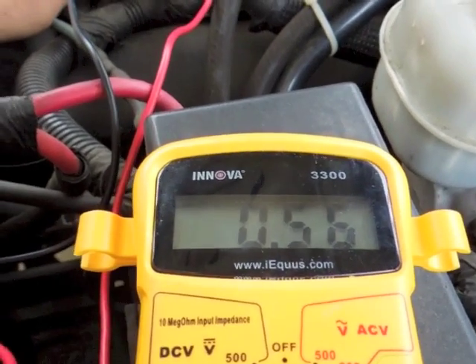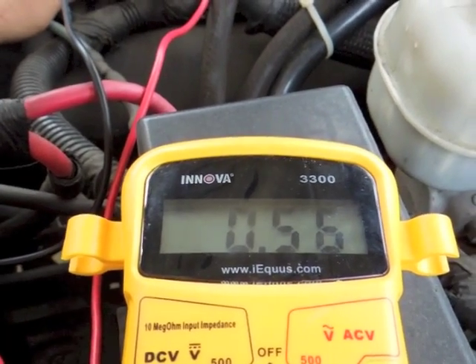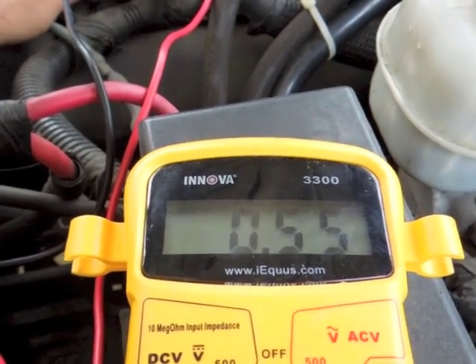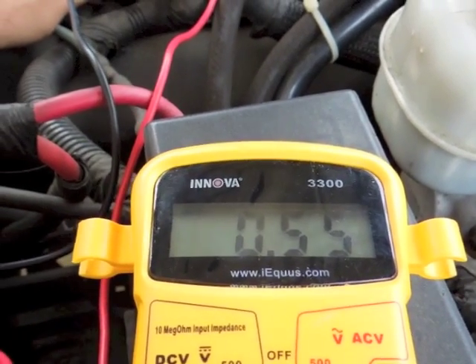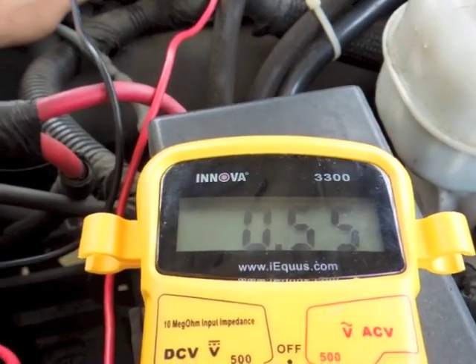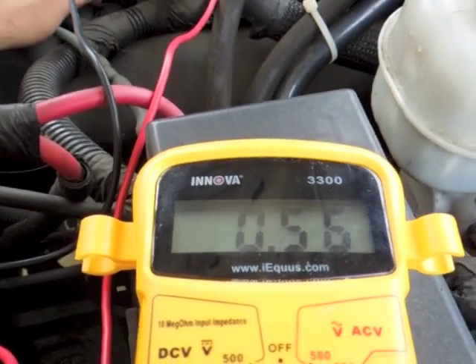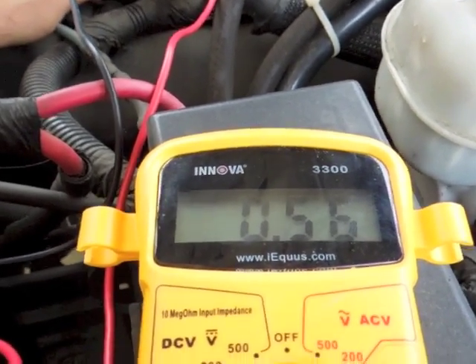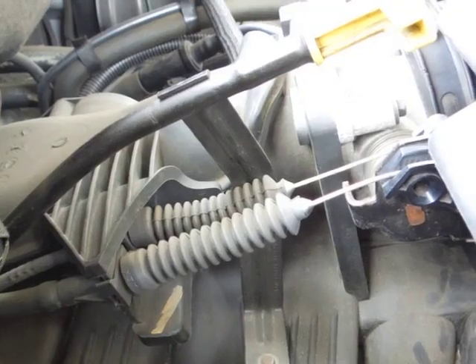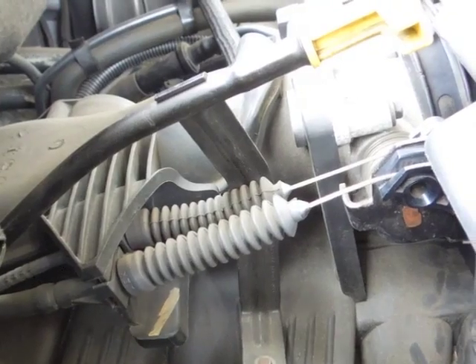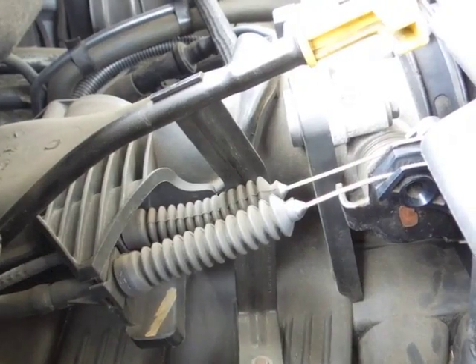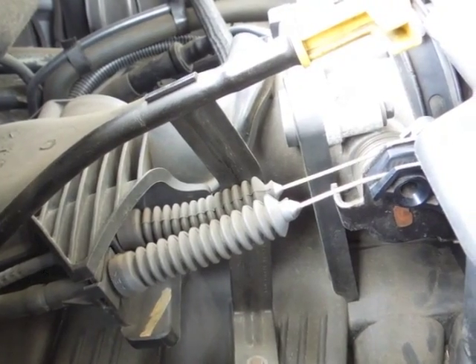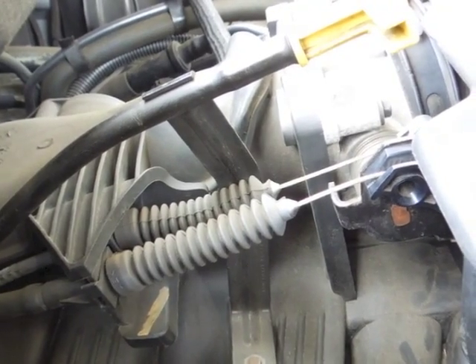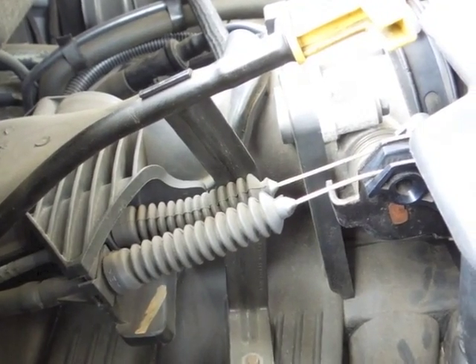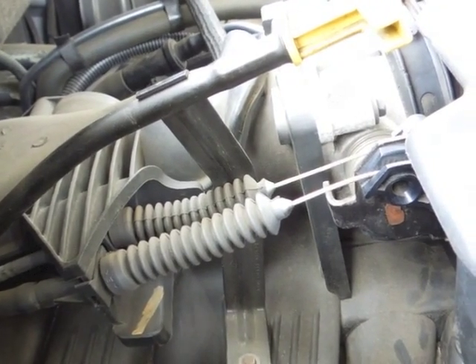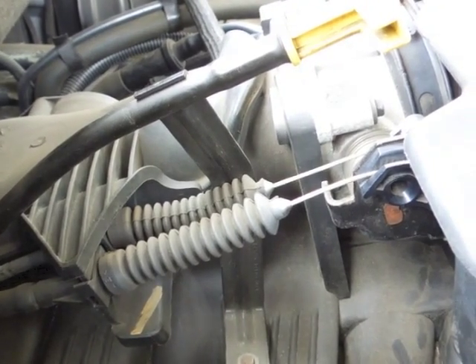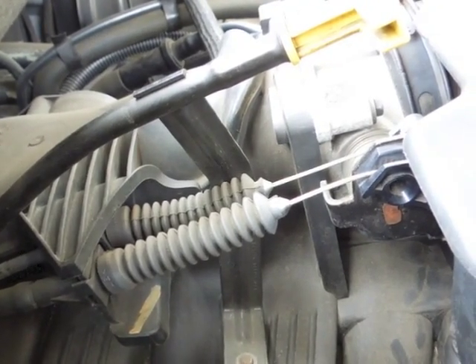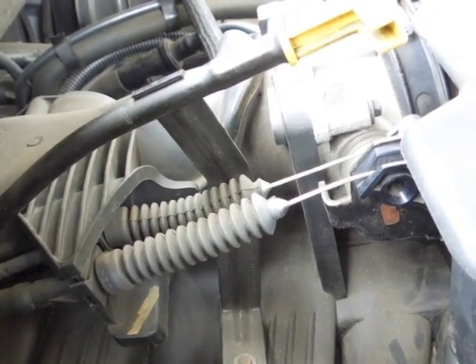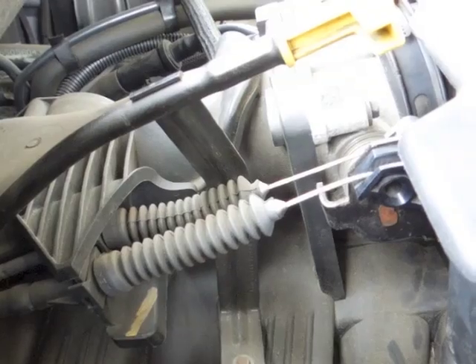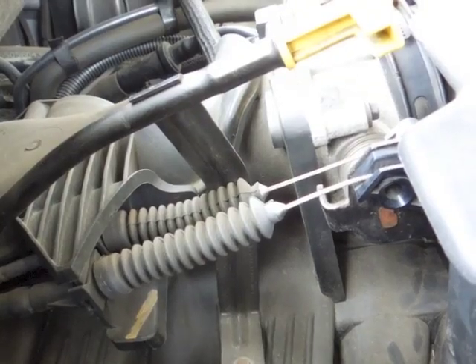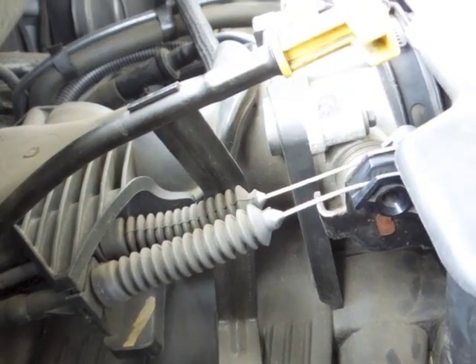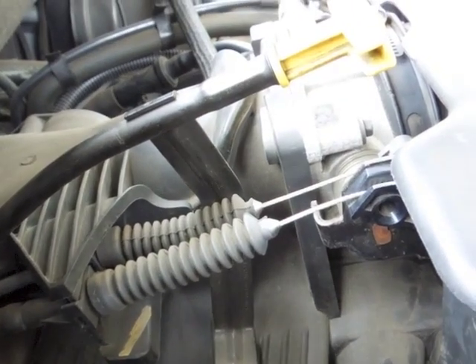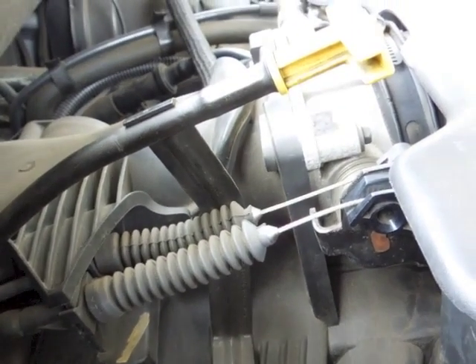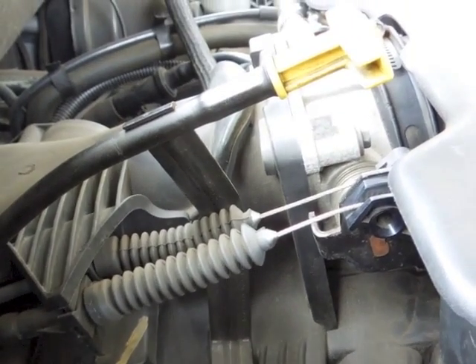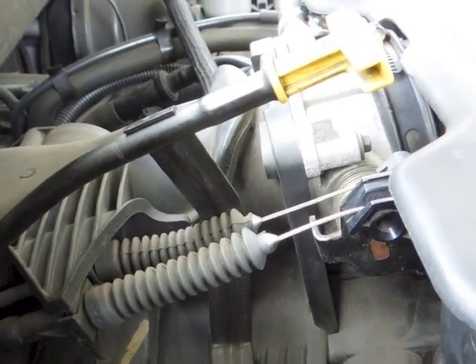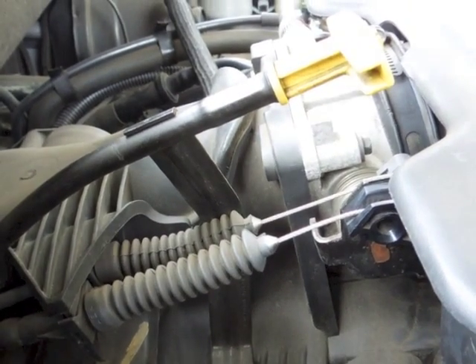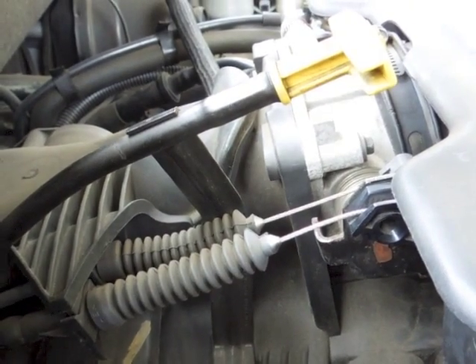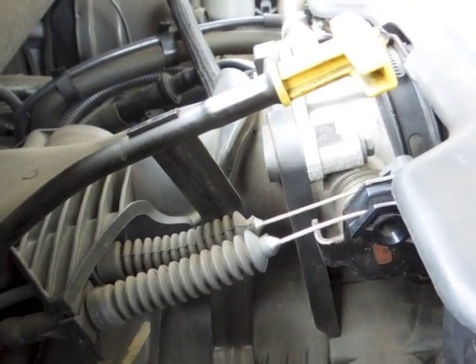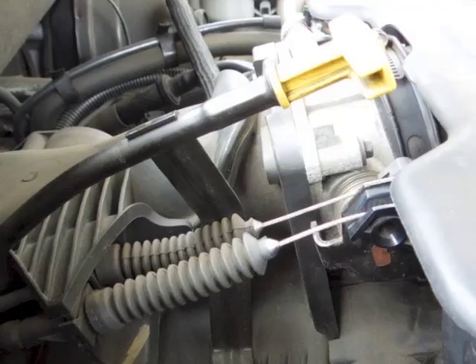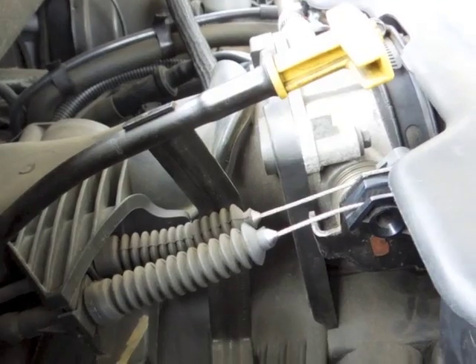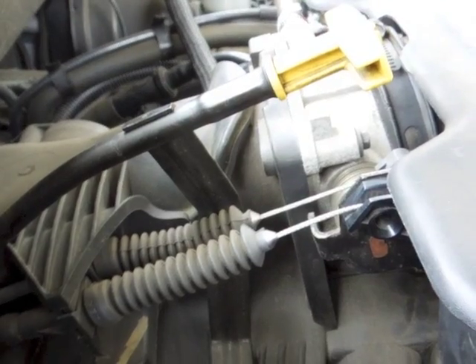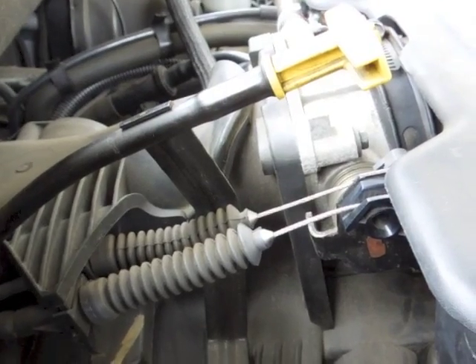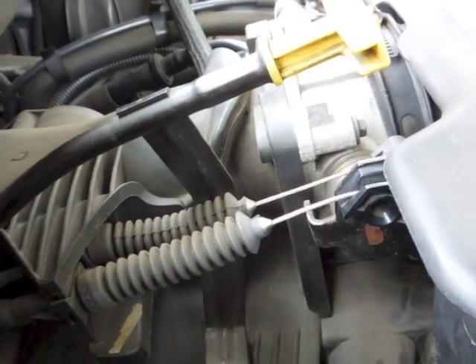This can be anywhere between 0.5 and 0.9. Now I'm on the other side of the car where the throttle cable is. This is what you're going to use to change the voltages on your TPS to make sure it's working properly. It's pretty easy to do.